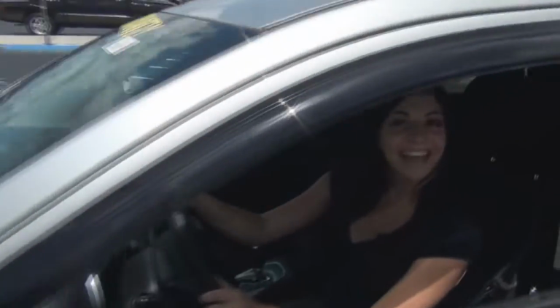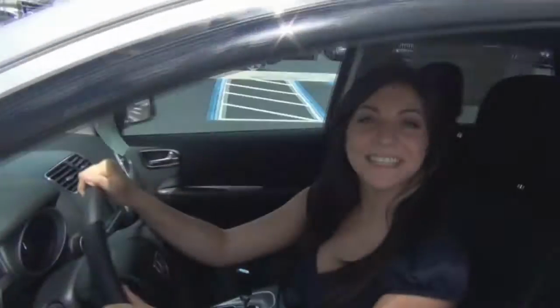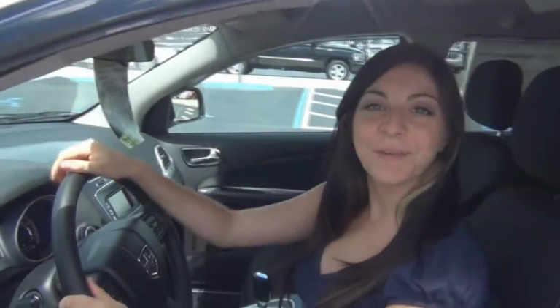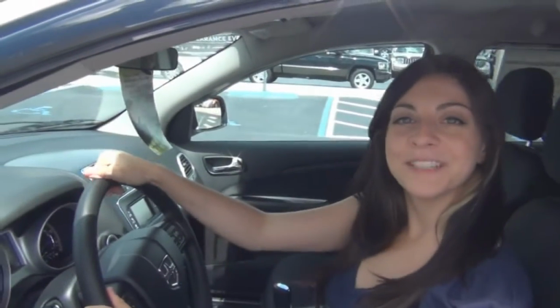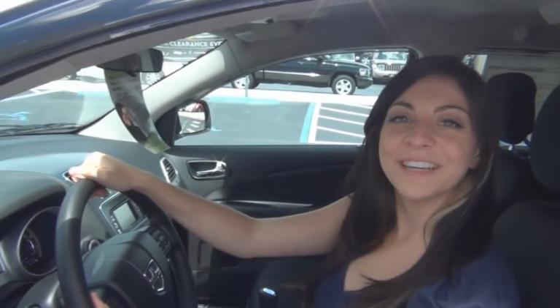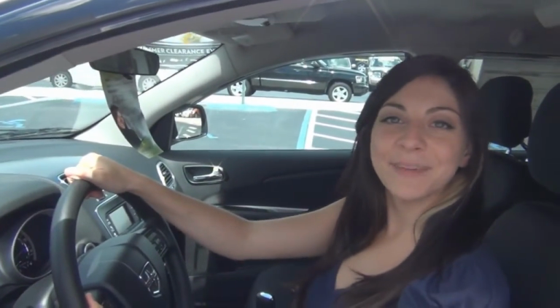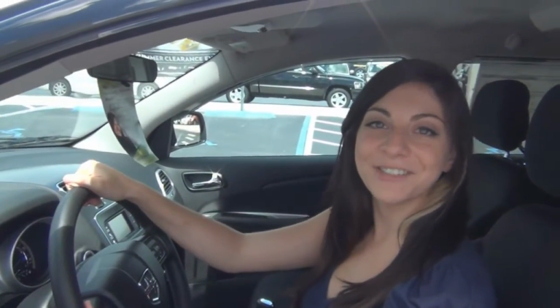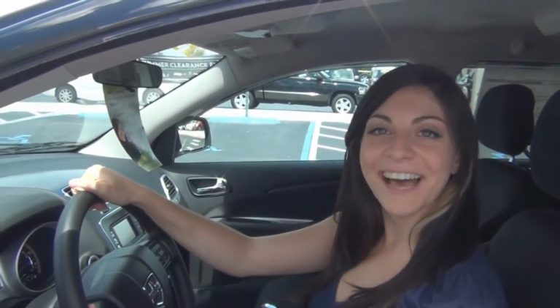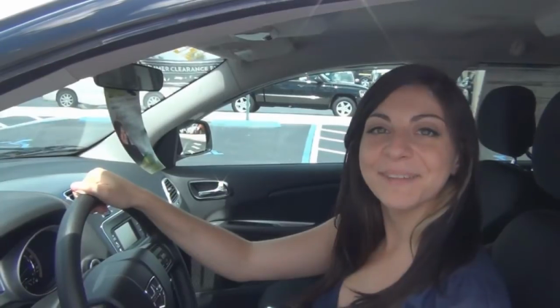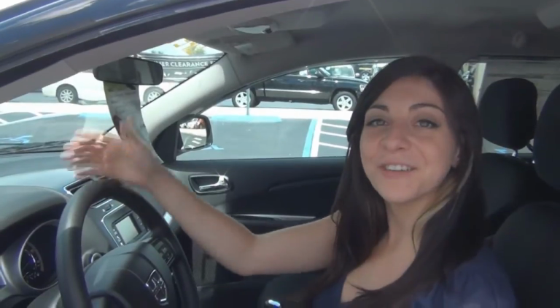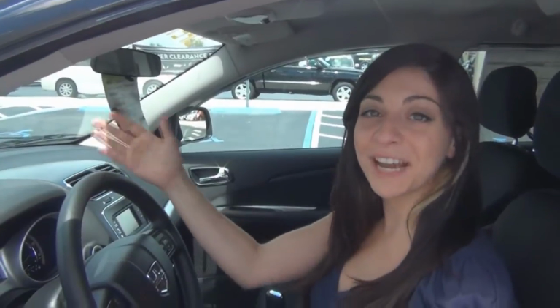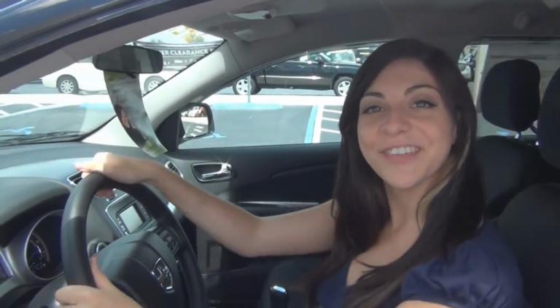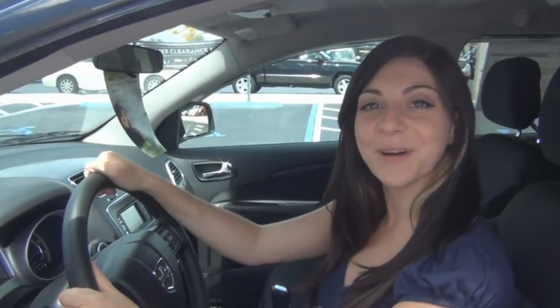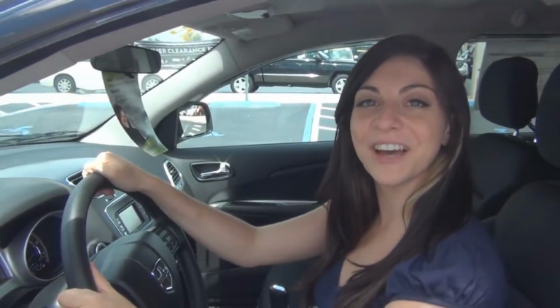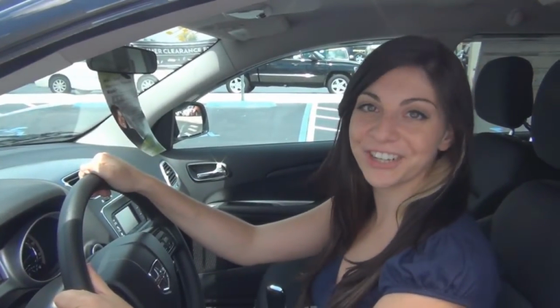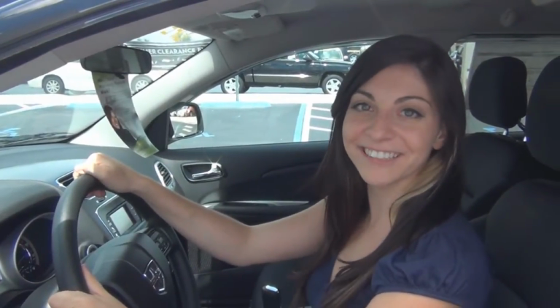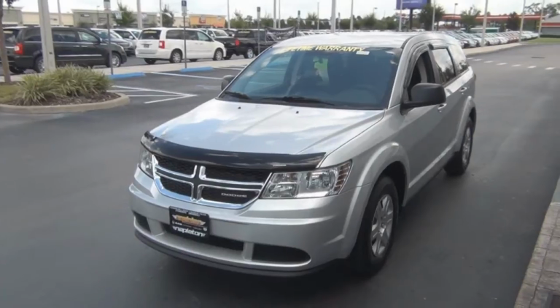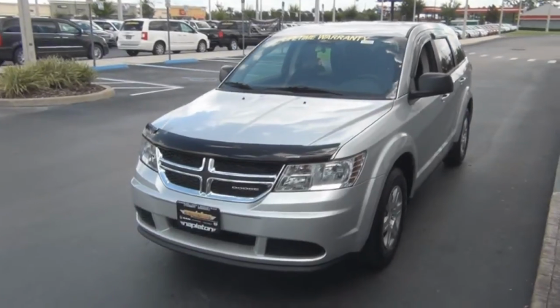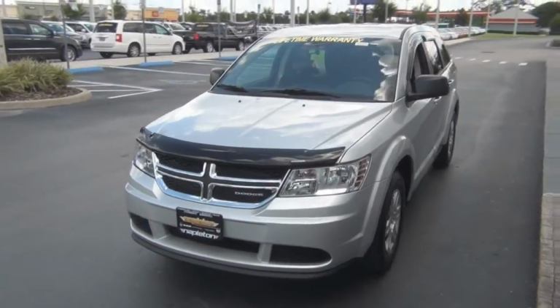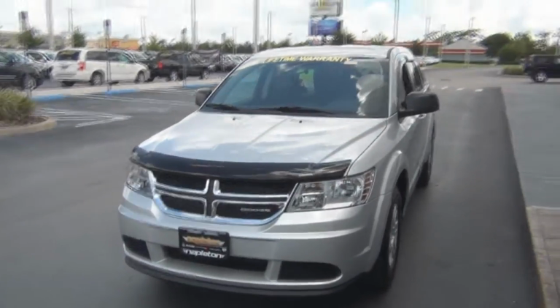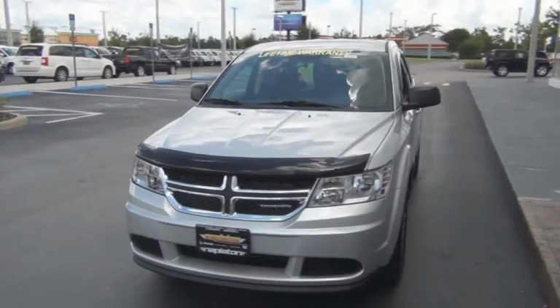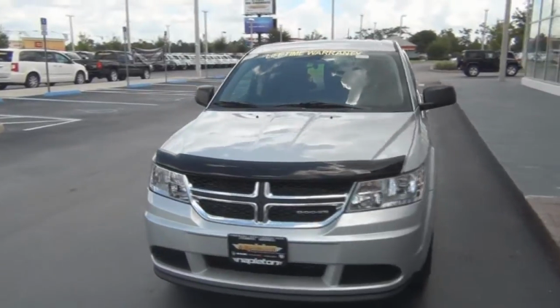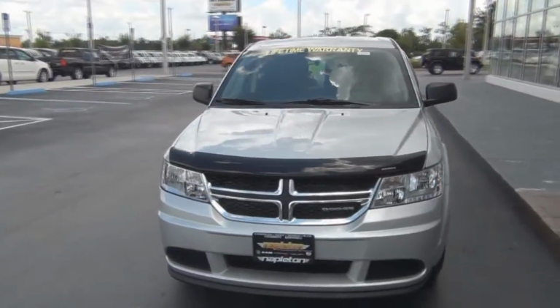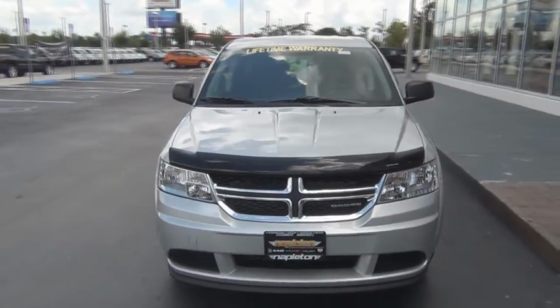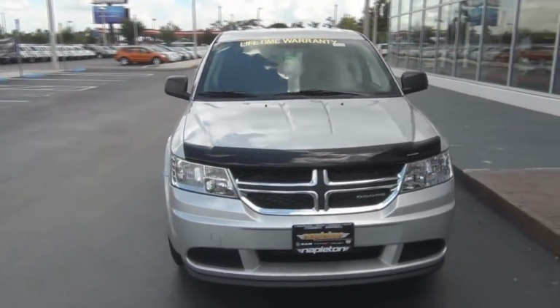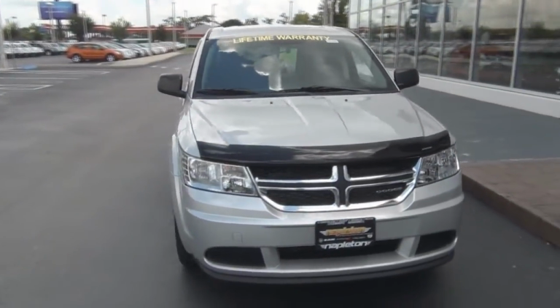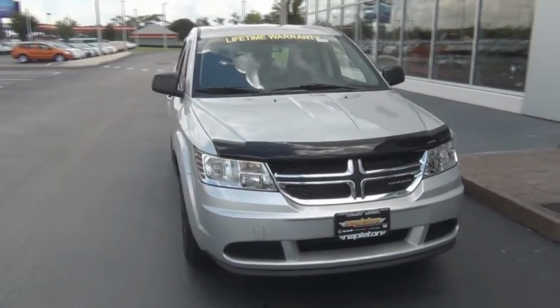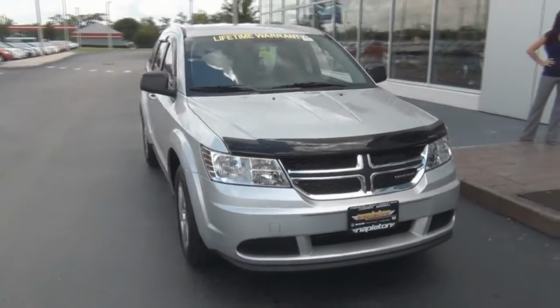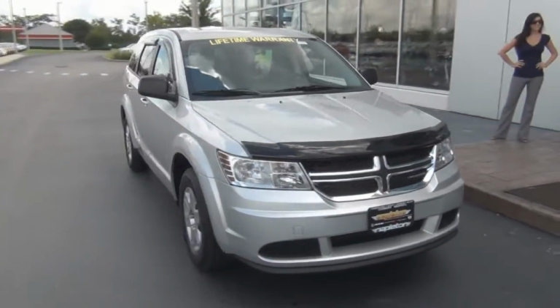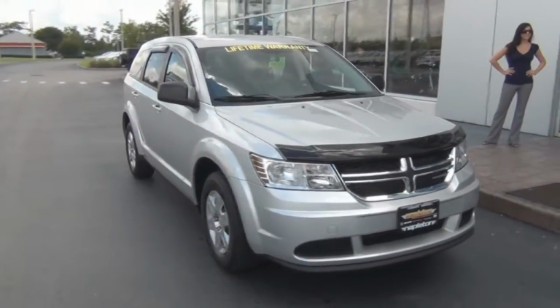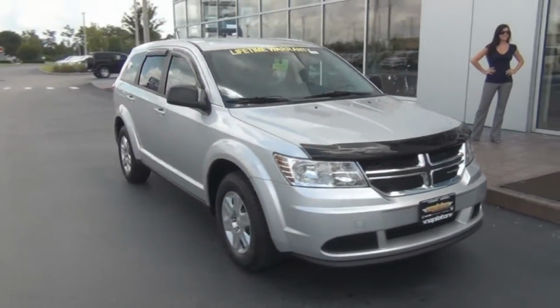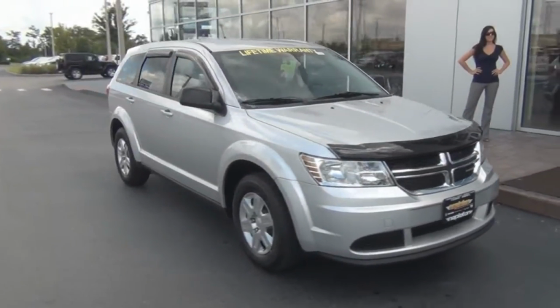Hi, I'm Danielle from Napleton Orlando Kissimmee Chrysler Jeep Dodge, and I'm here to show you this brand new 2012 Dodge Journey. Just as last year's model, the new 2012 Dodge Journey is a great choice if you are looking for a new mid-sized vehicle.